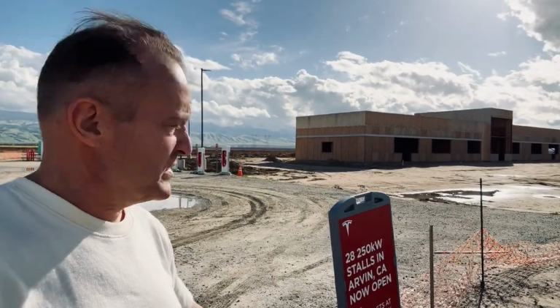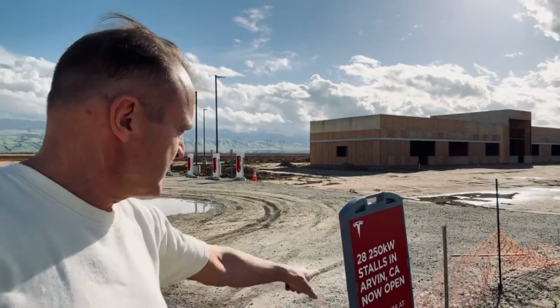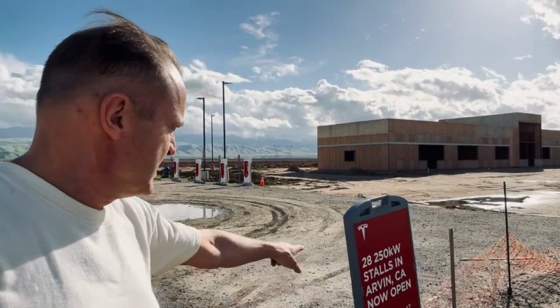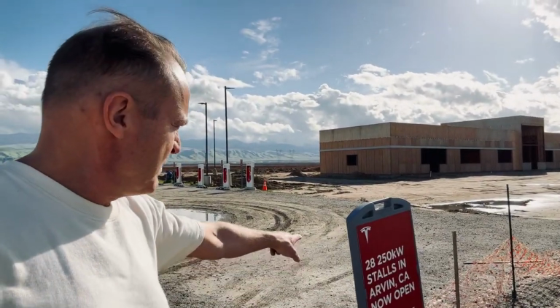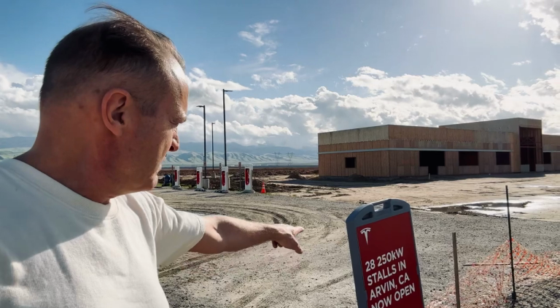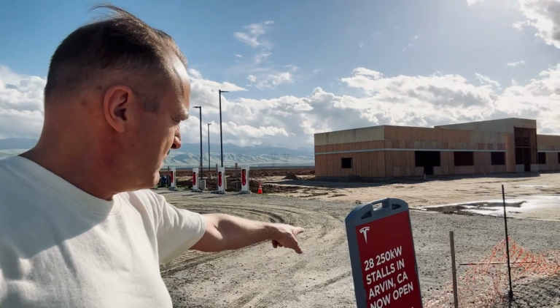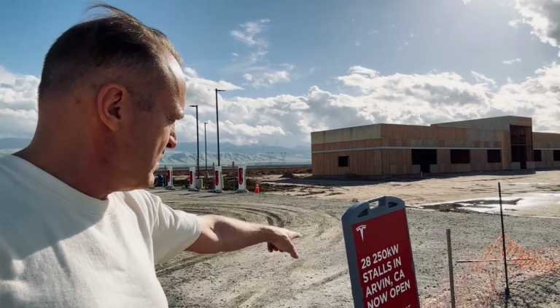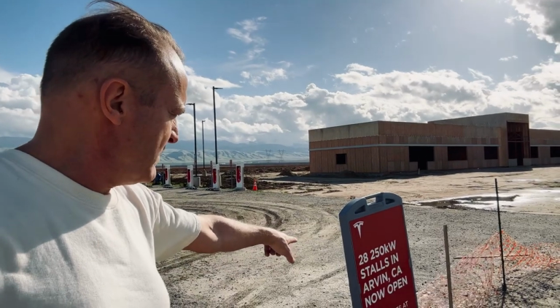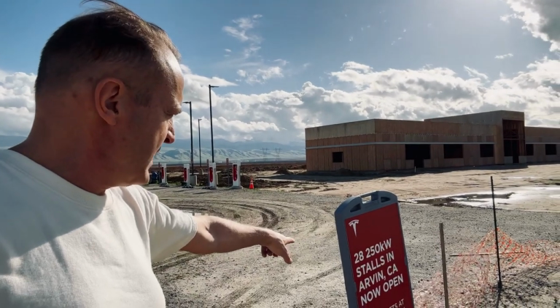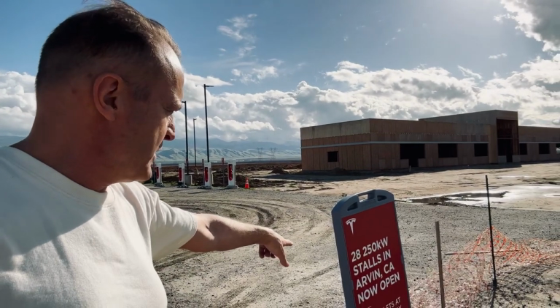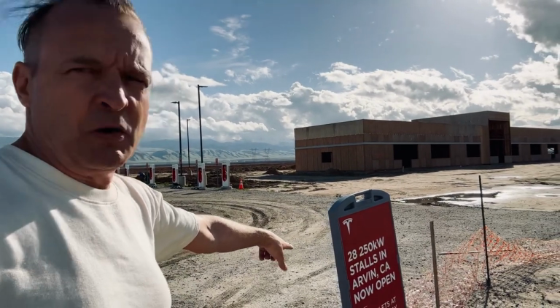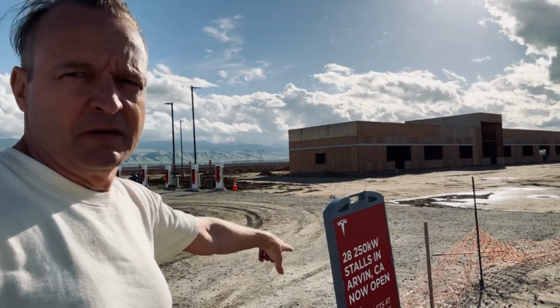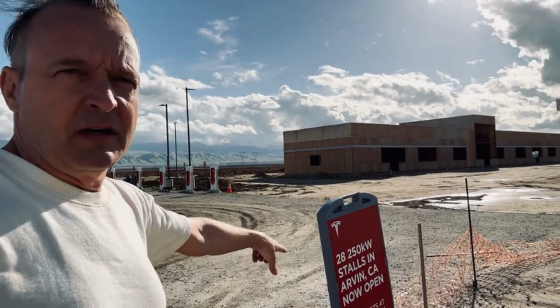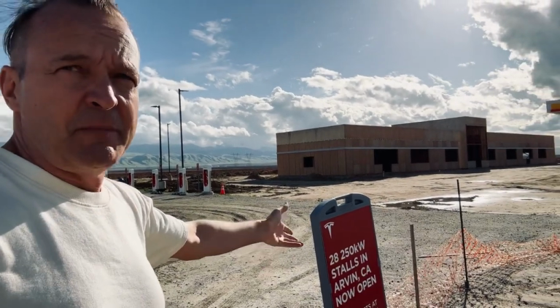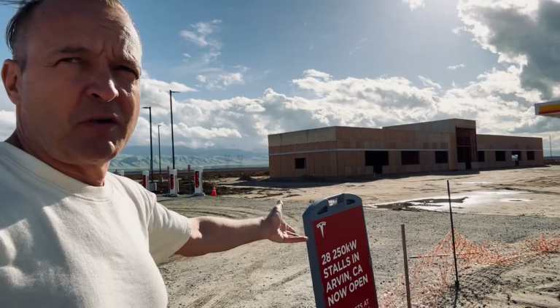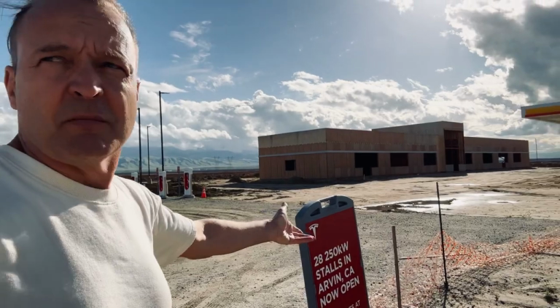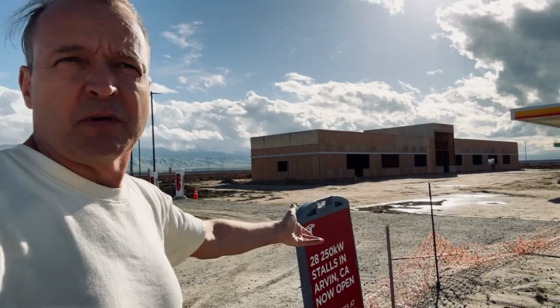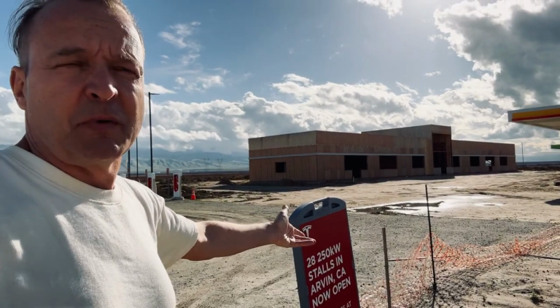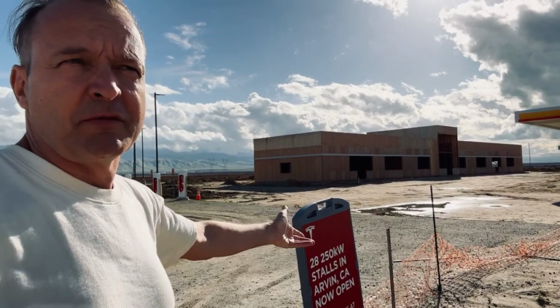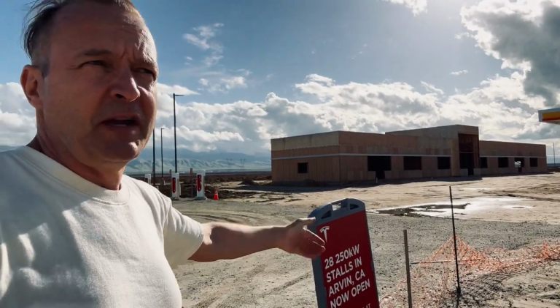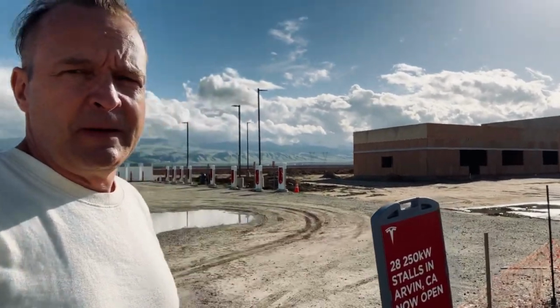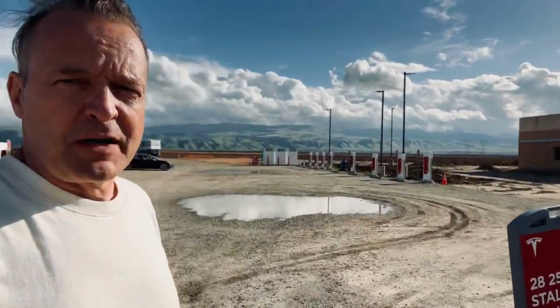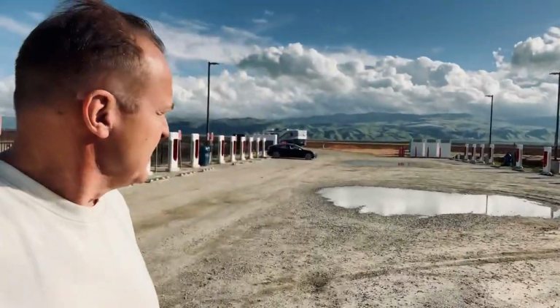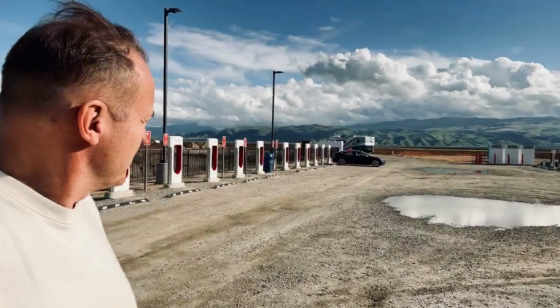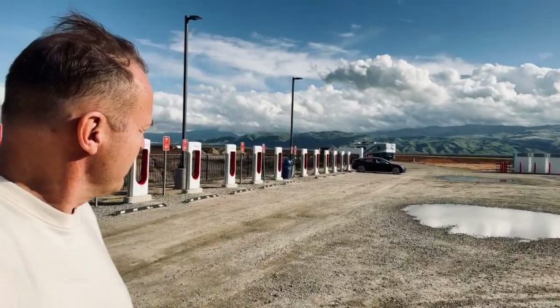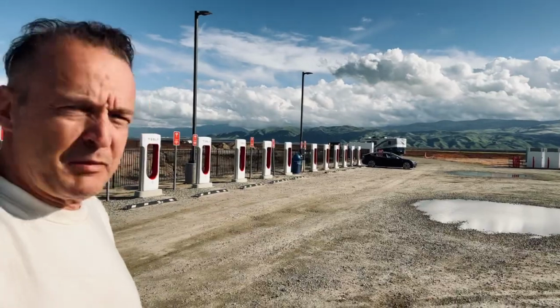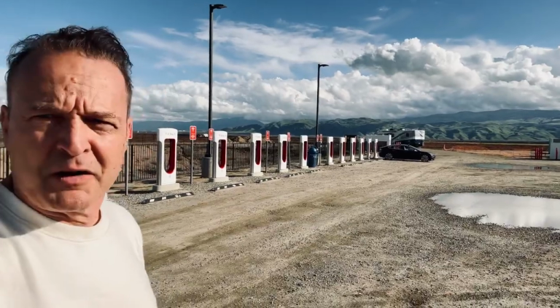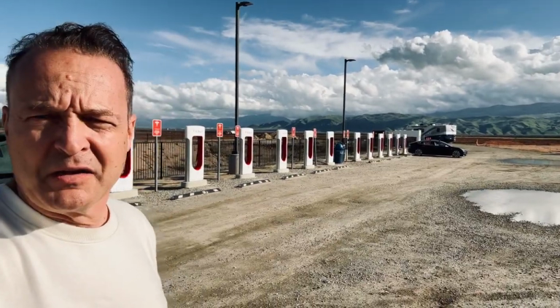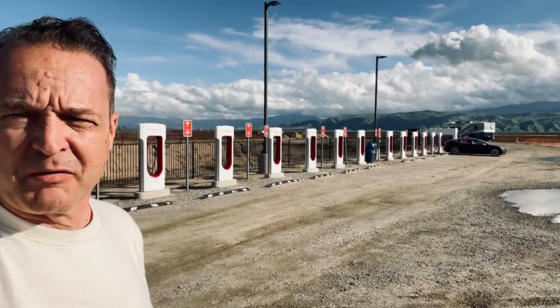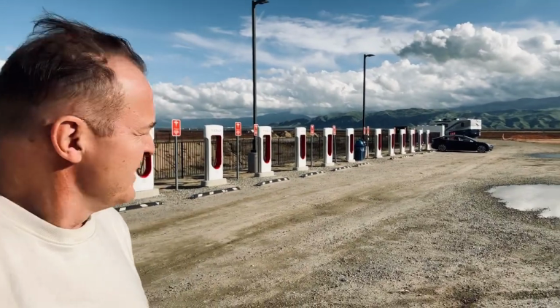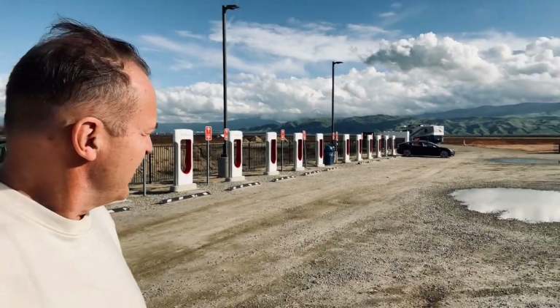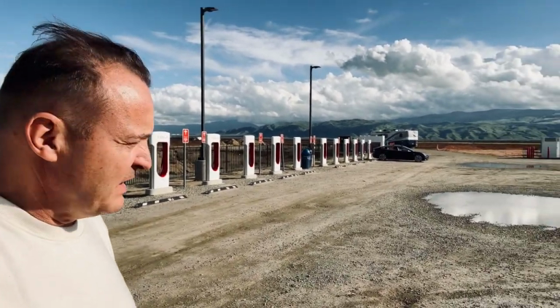Also, the sign says 288 250-kilowatt stalls in Arvin, California now open. I just happened to come across that — I wanted to pull off the freeway. I'm driving with the RV, and my mom is following me in the Model 3.